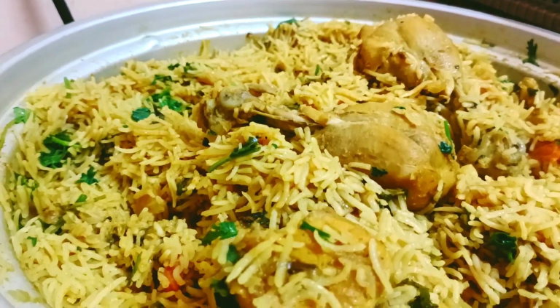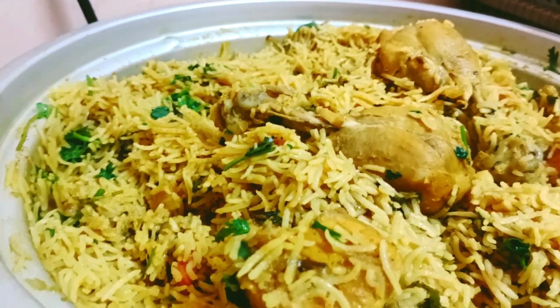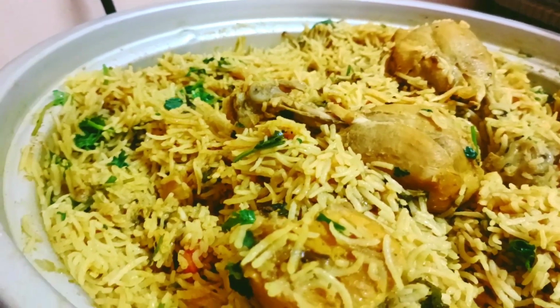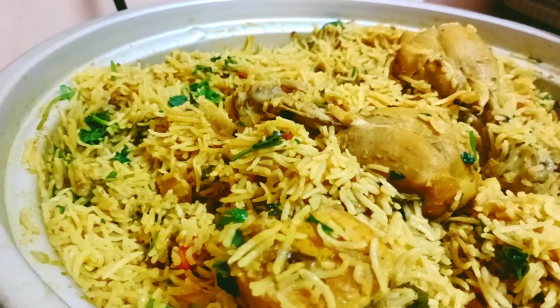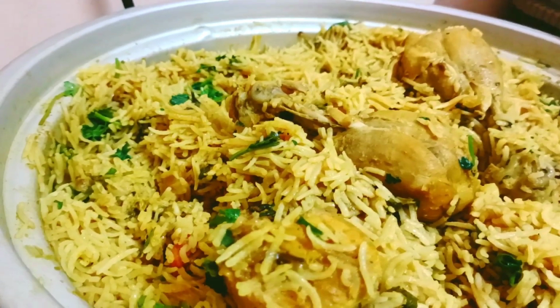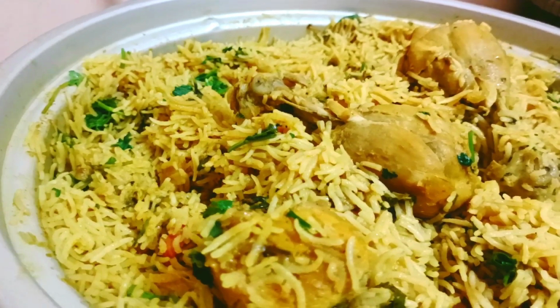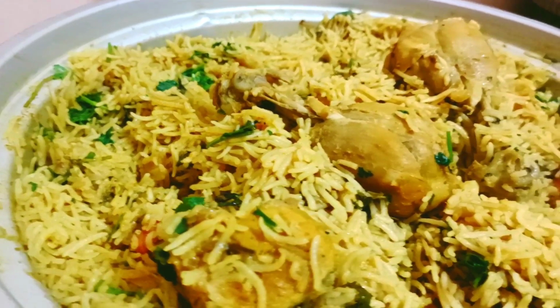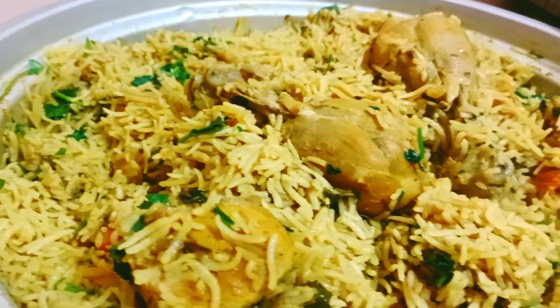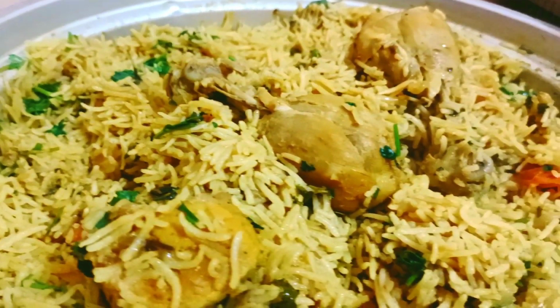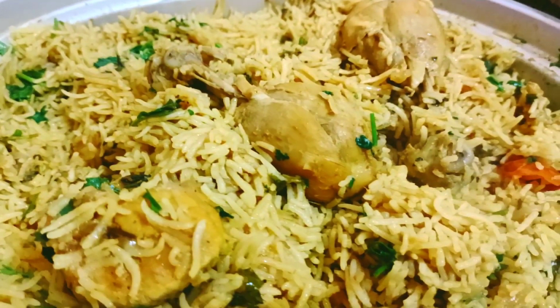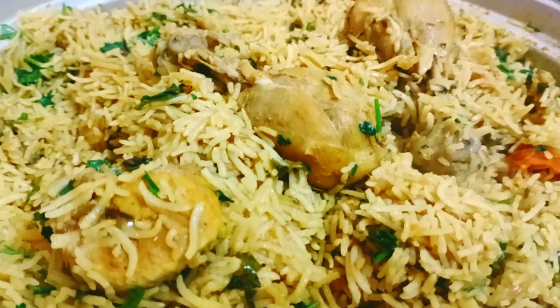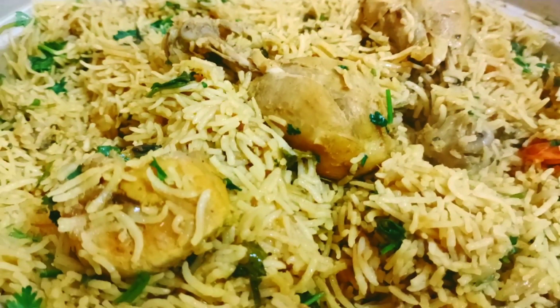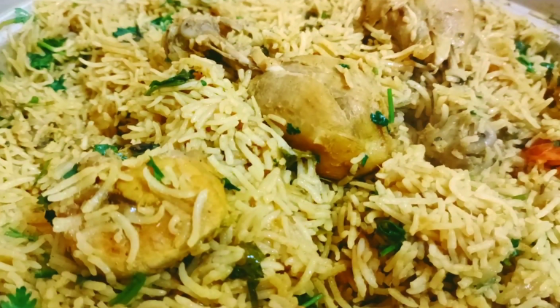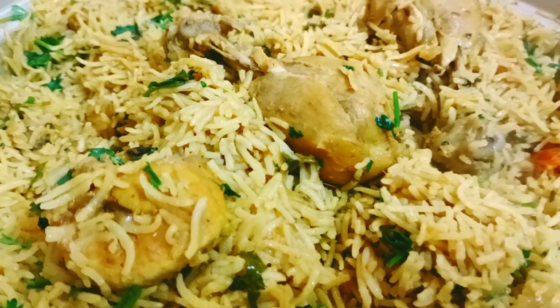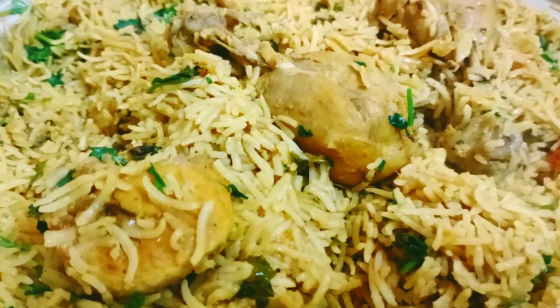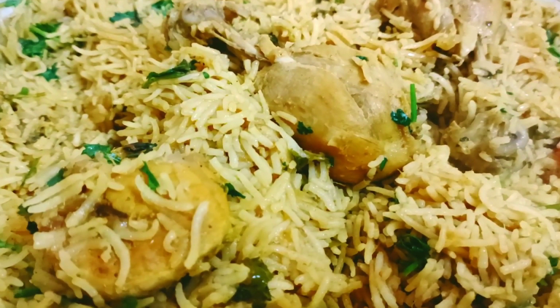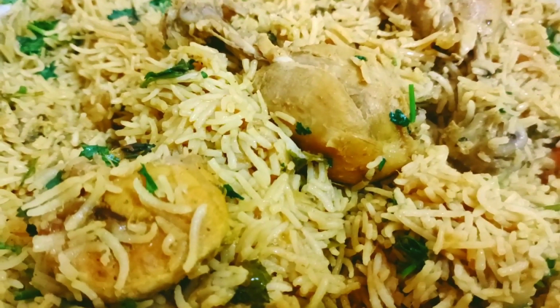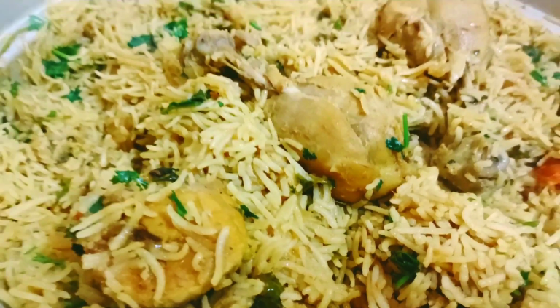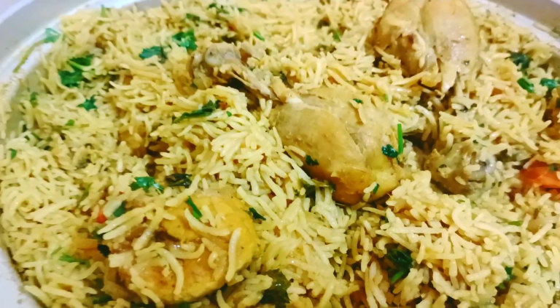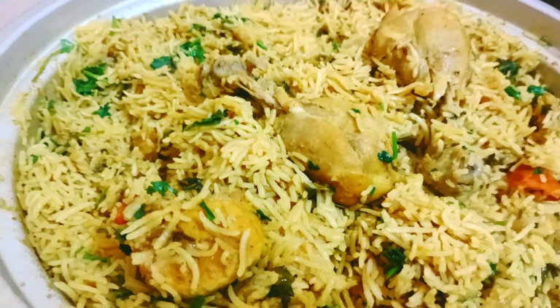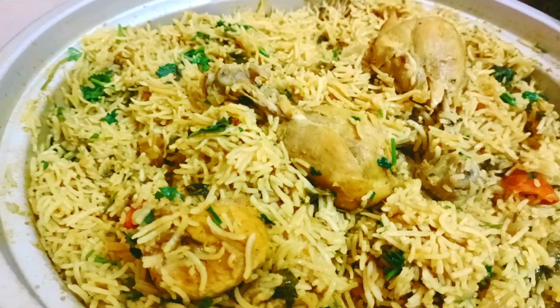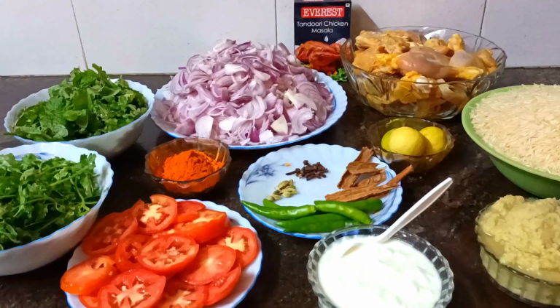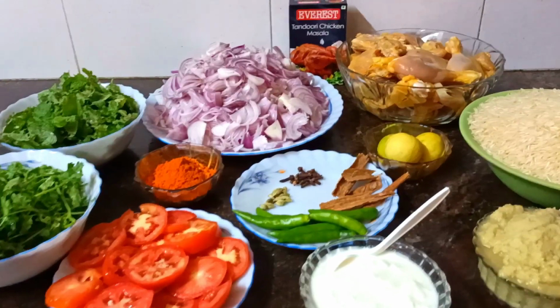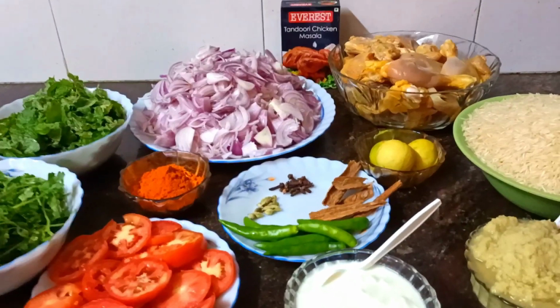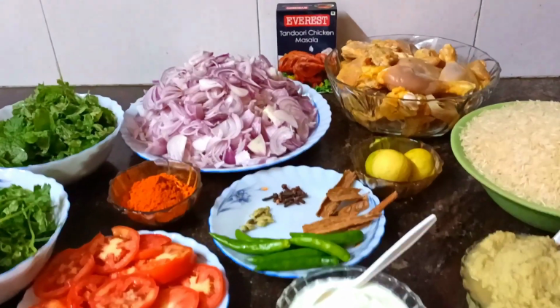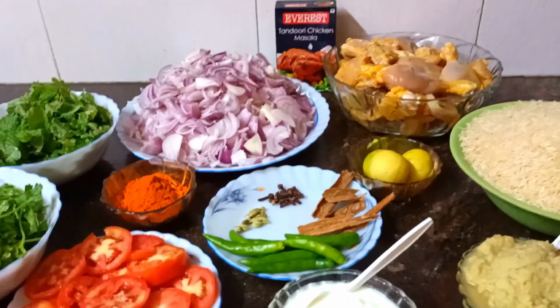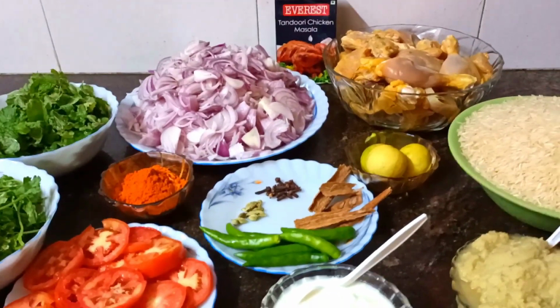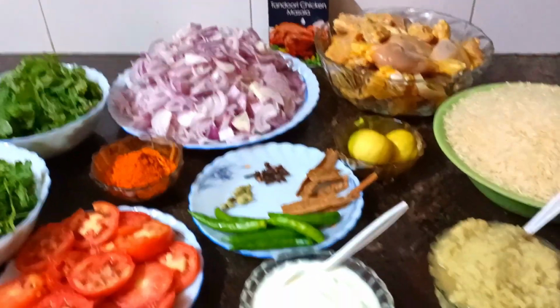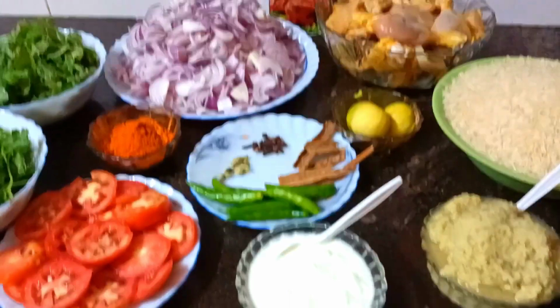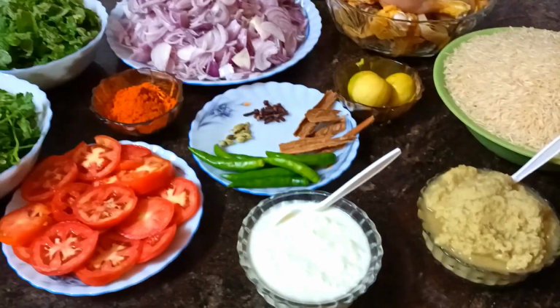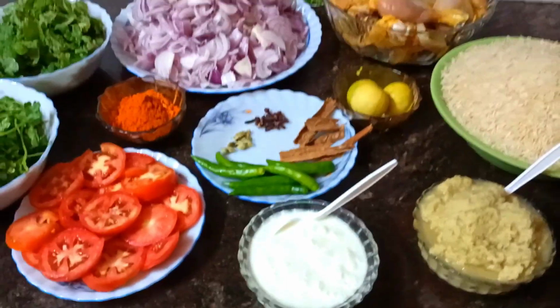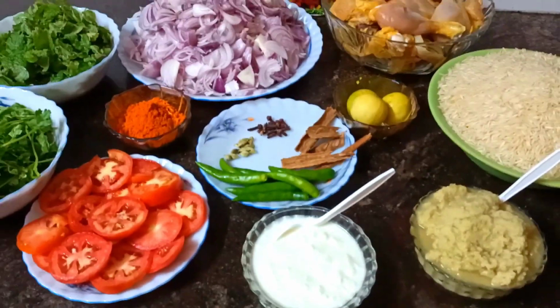If you watch this video, please like and share. This dish will be made entirely in the rice cooker.